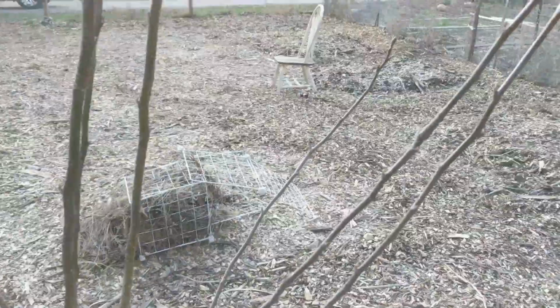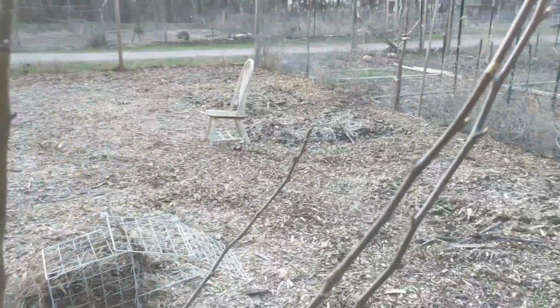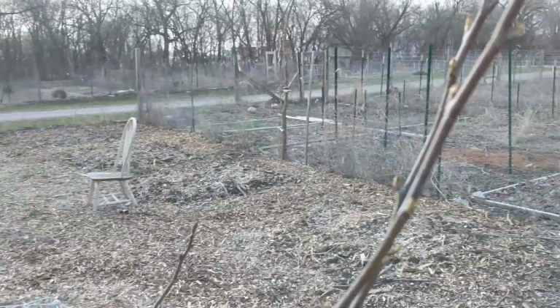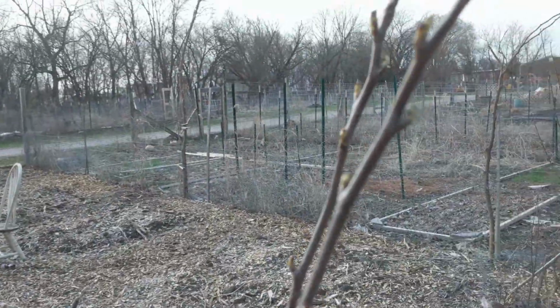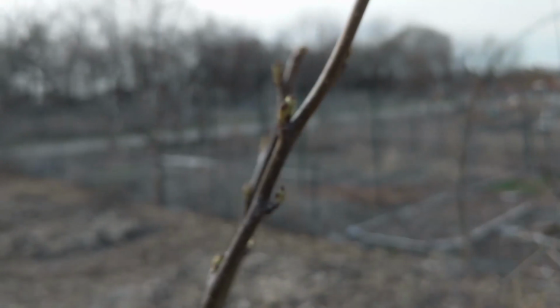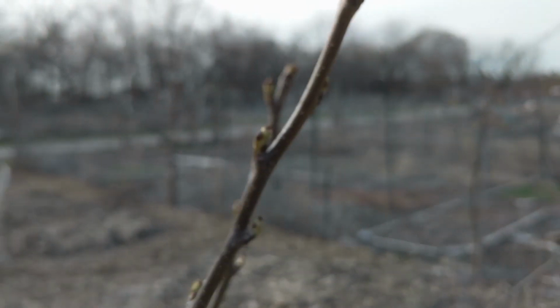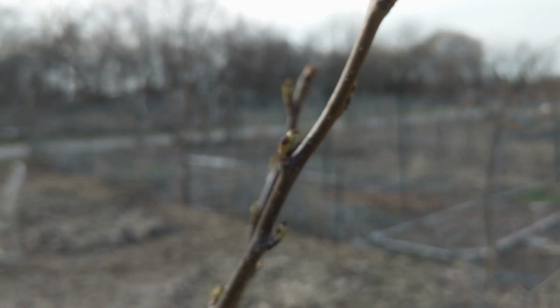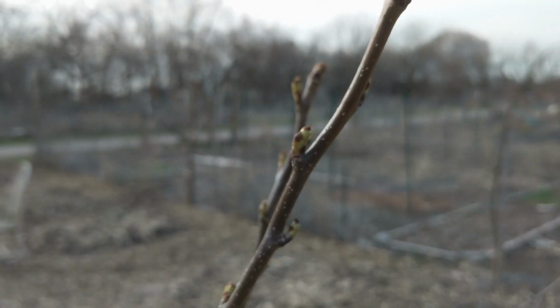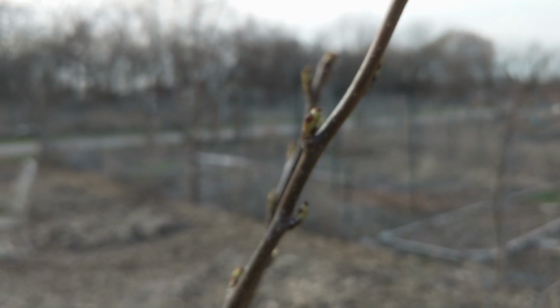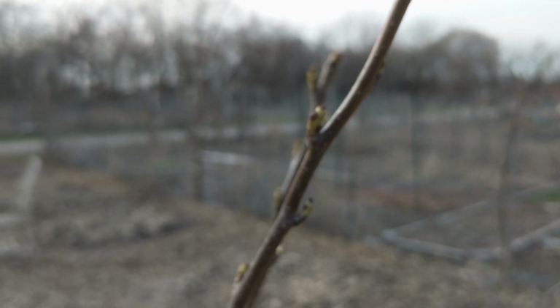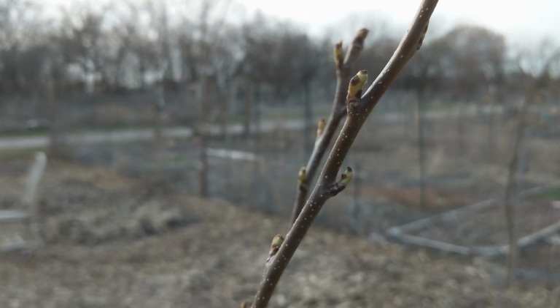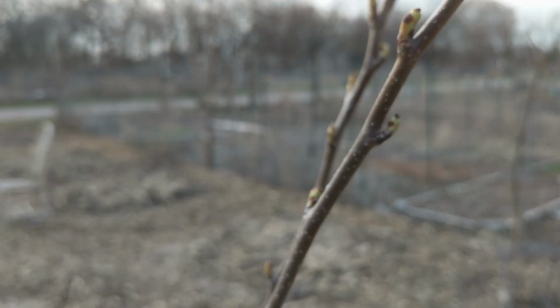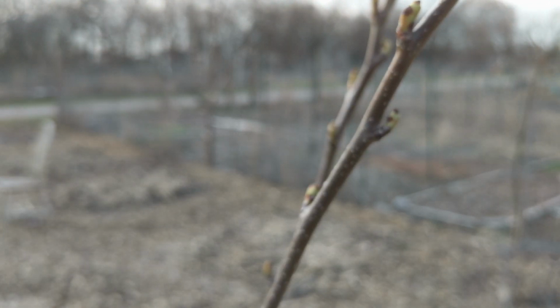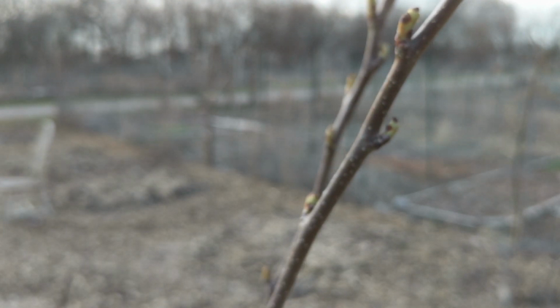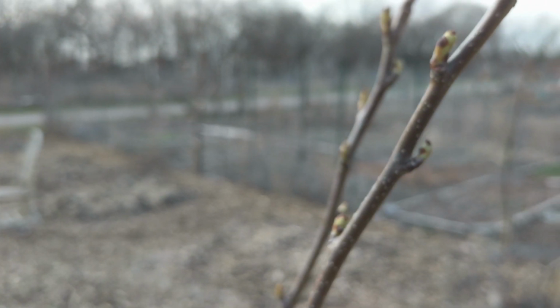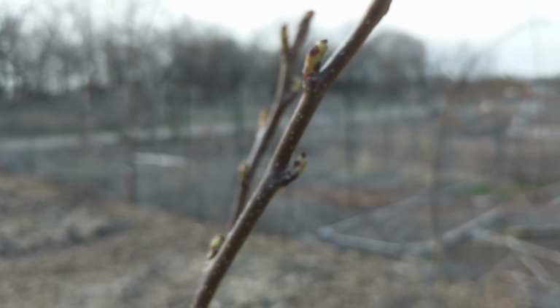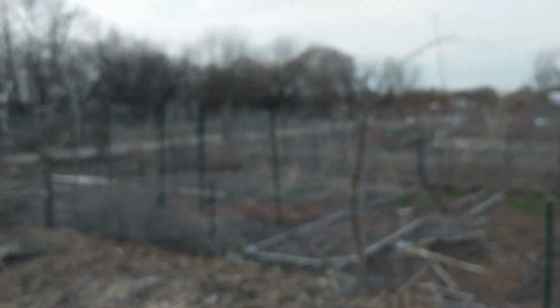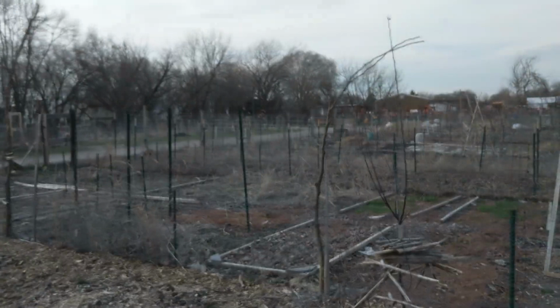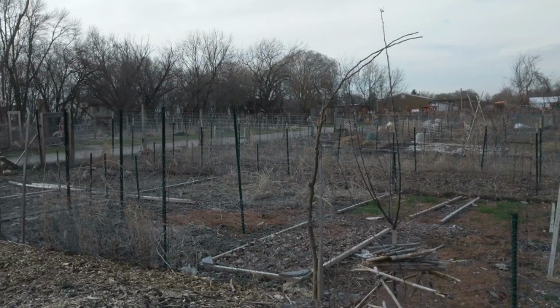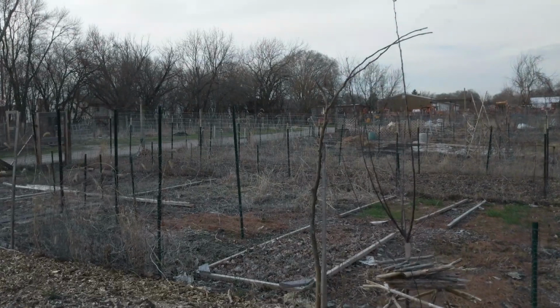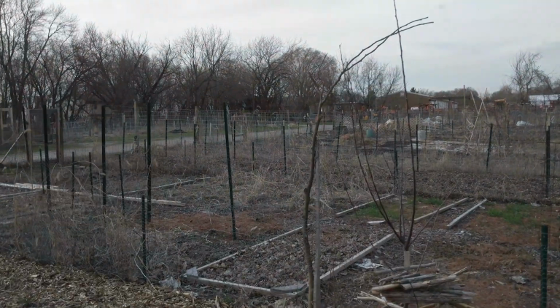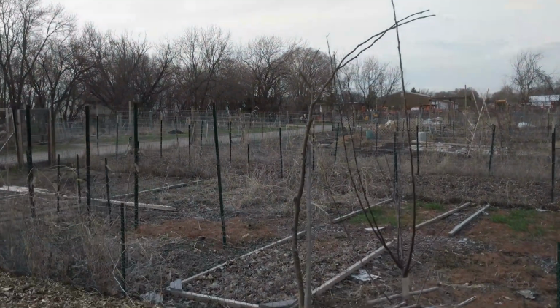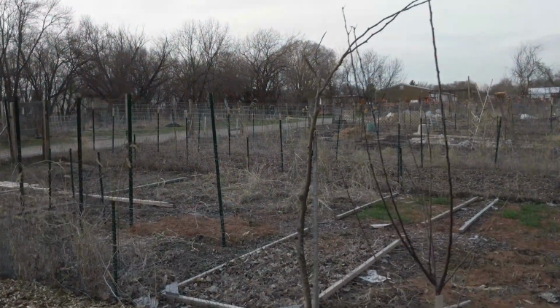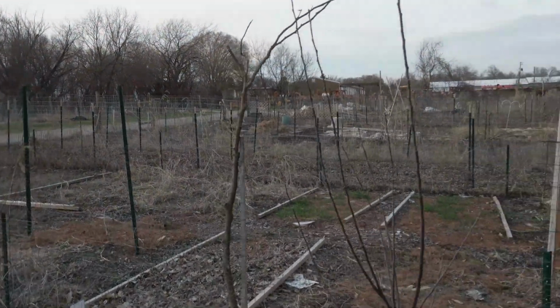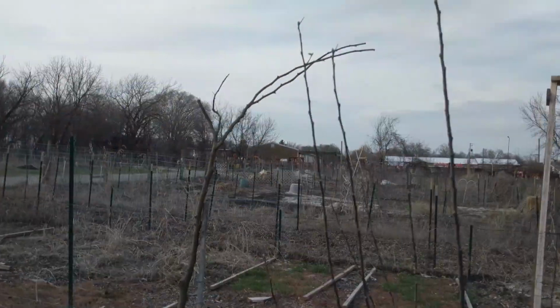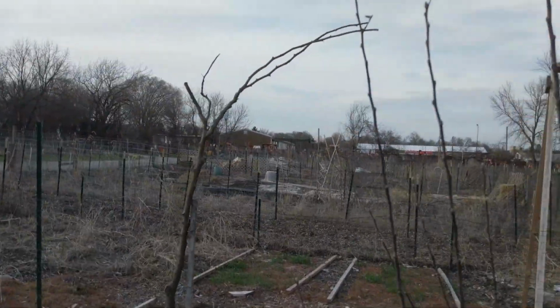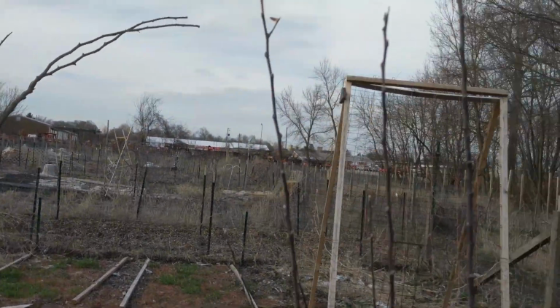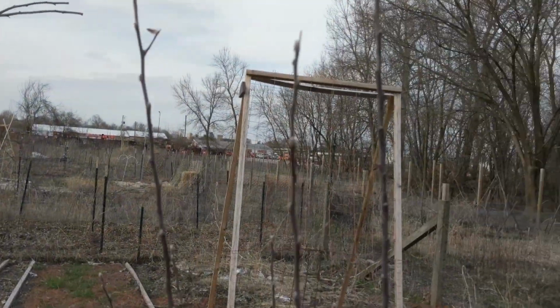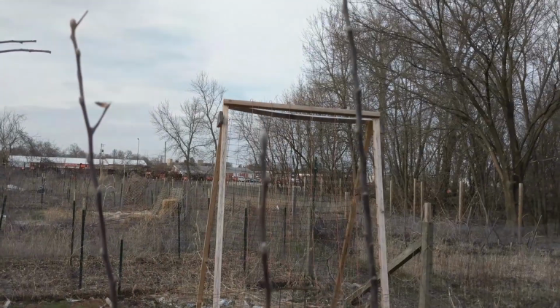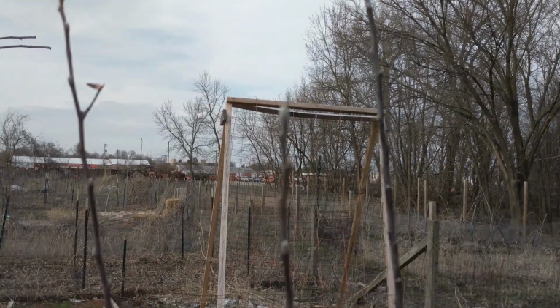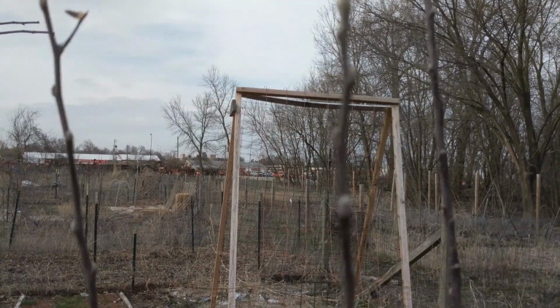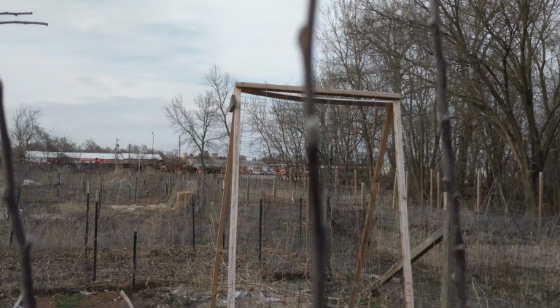This pear tree is coming along nicely — you can see in the tips the buds are just about to burst open. That's nice to see. The apple tree also looks nice; it's not quite so far along but it has nice buds at the tips that will soon burst open.